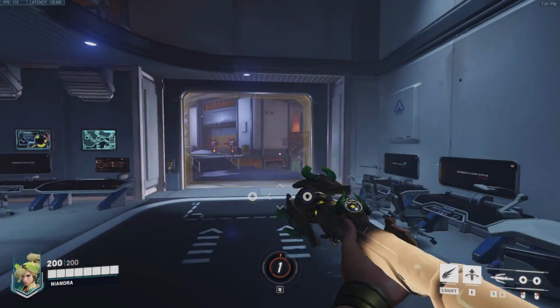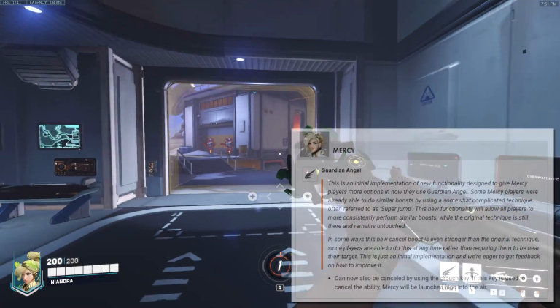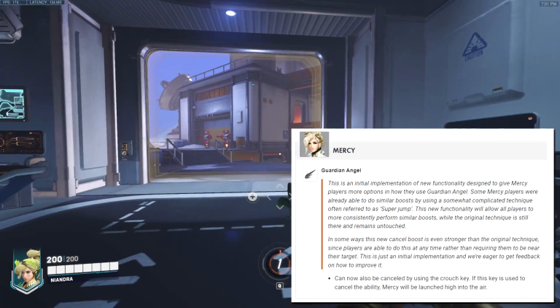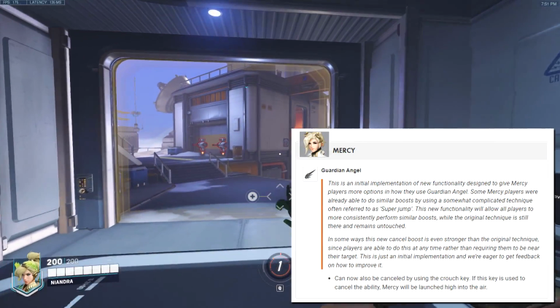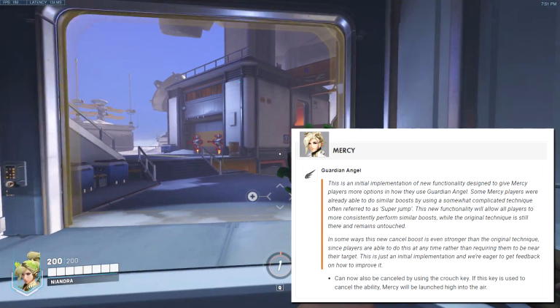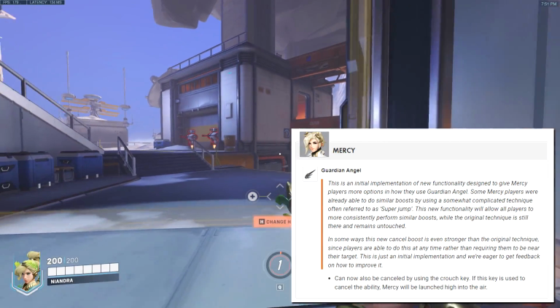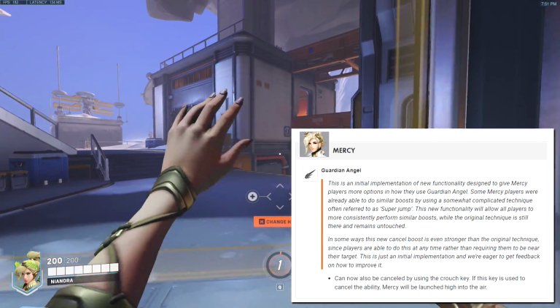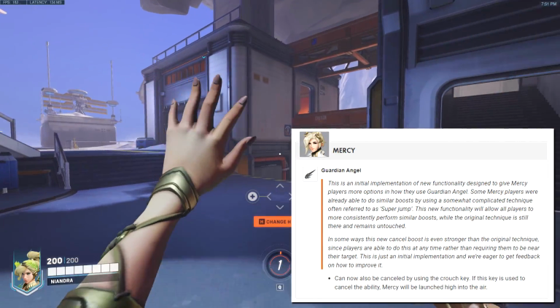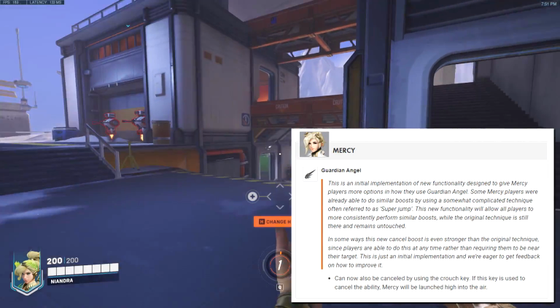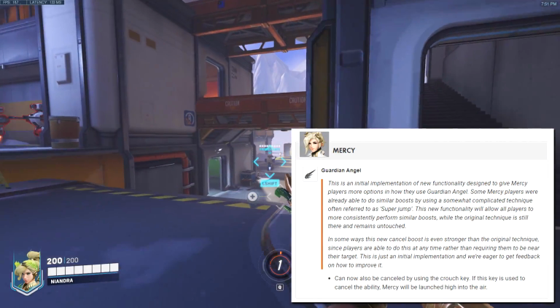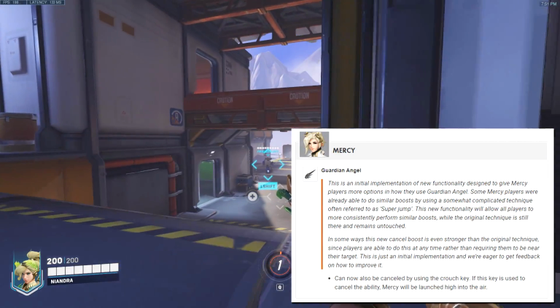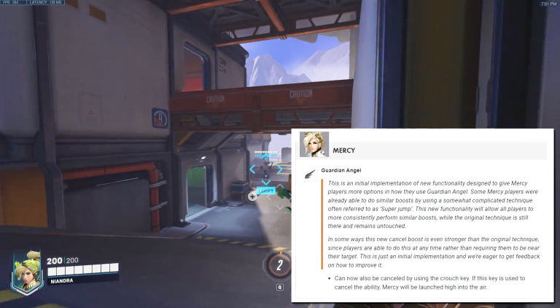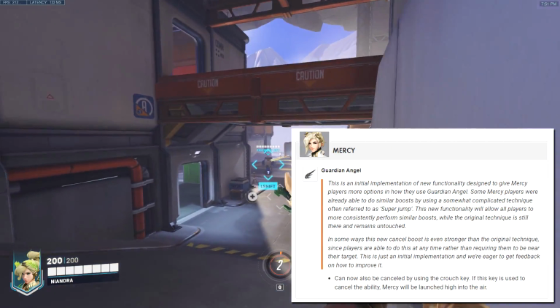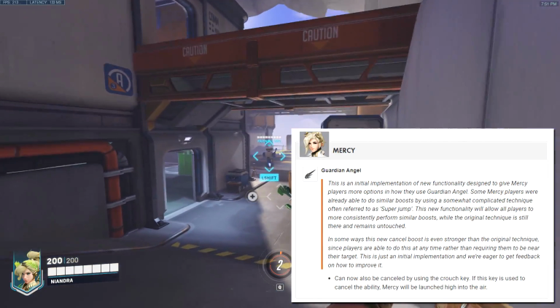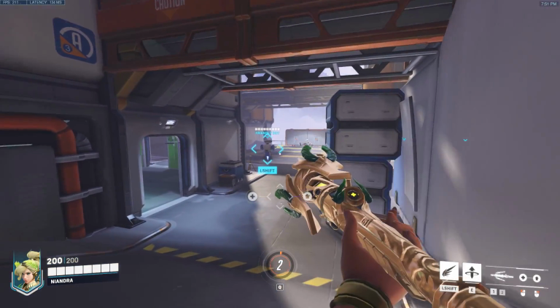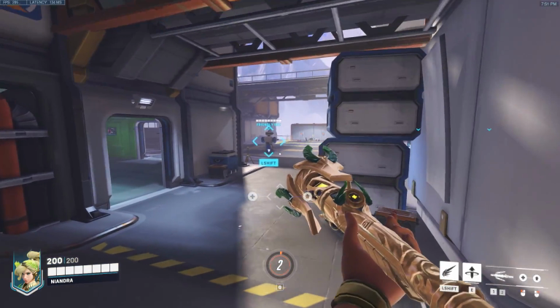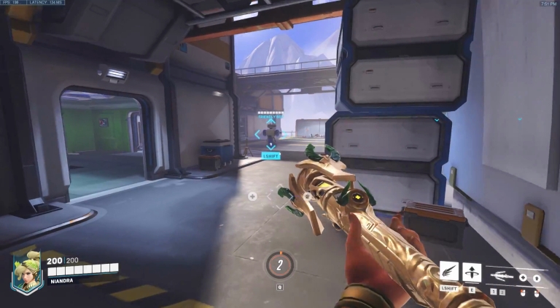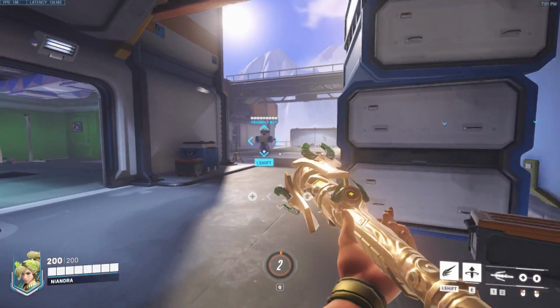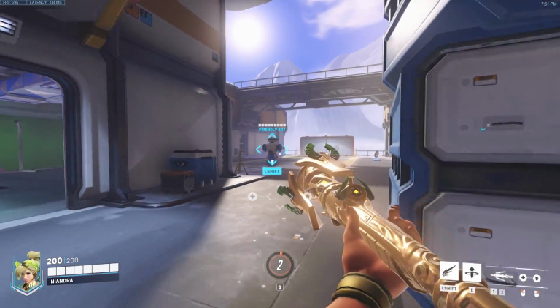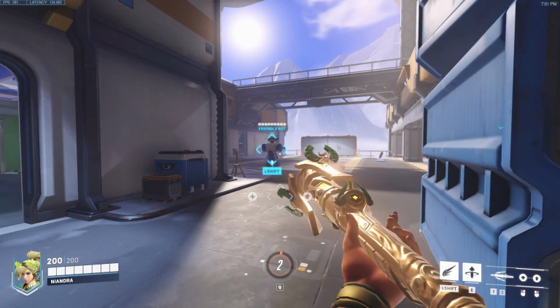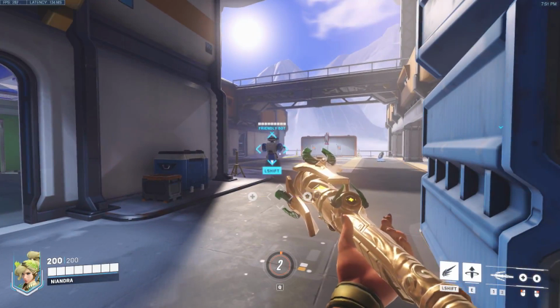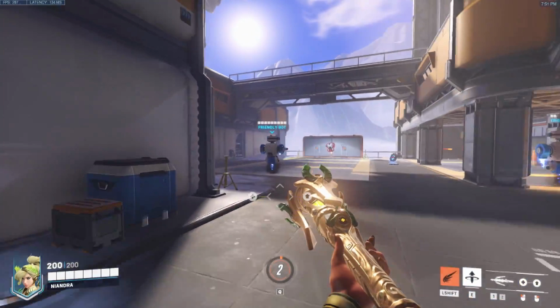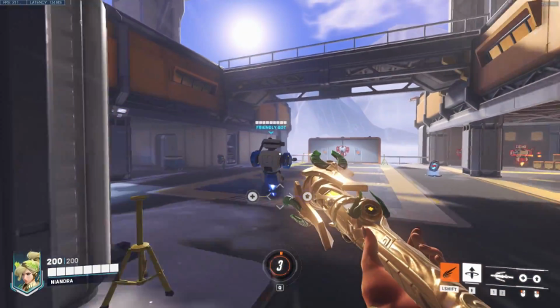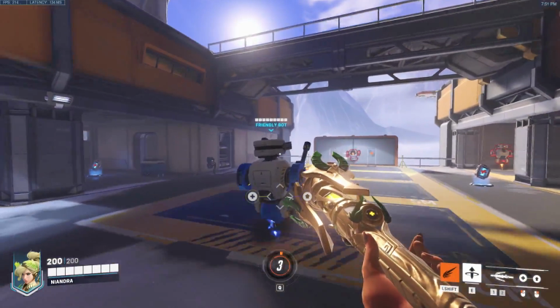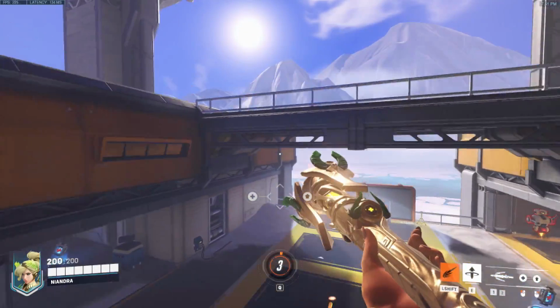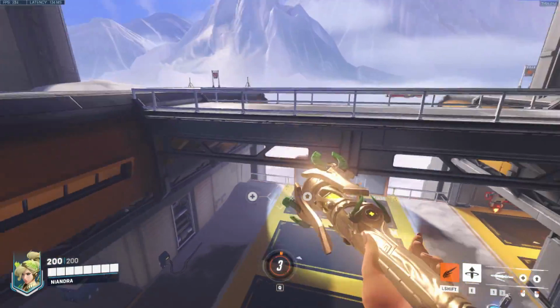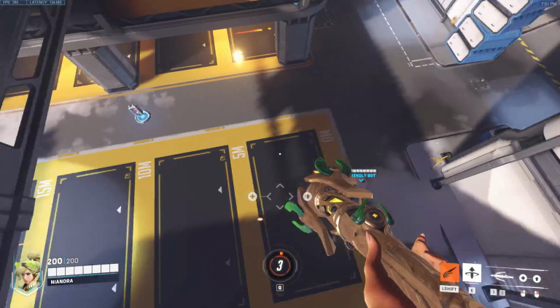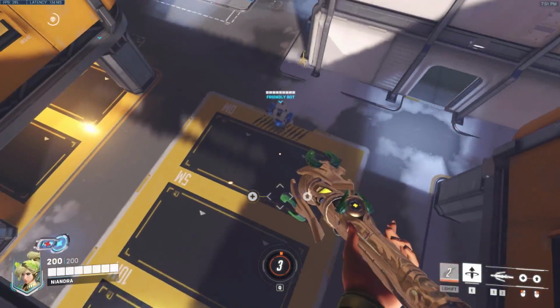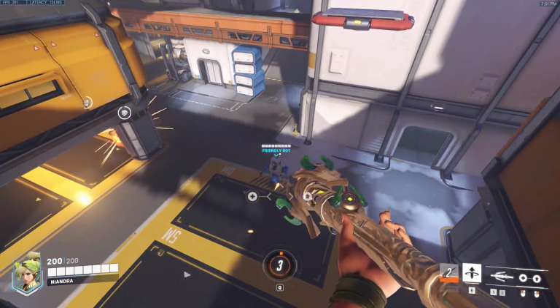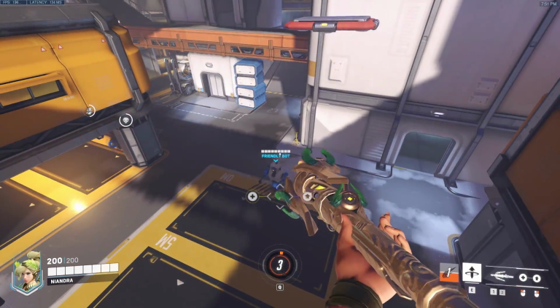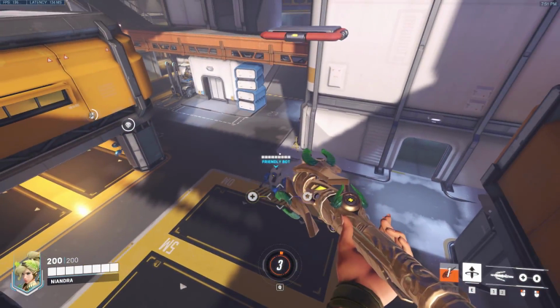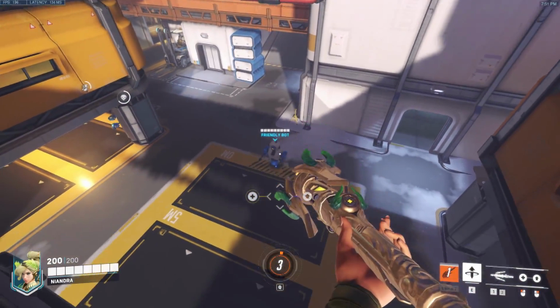The Overwatch 2 beta just got patched and Mercy now officially has super jump. Basically, the way it works is if you press crouch any time during Guardian Angel, you get launched into the air.